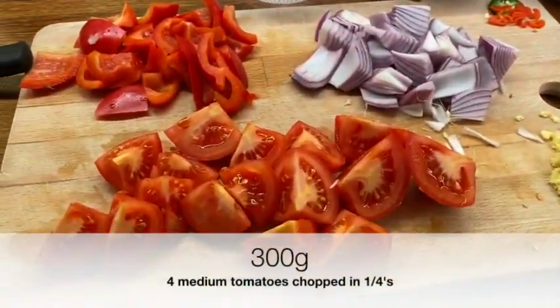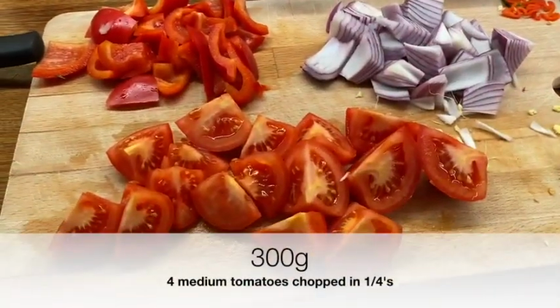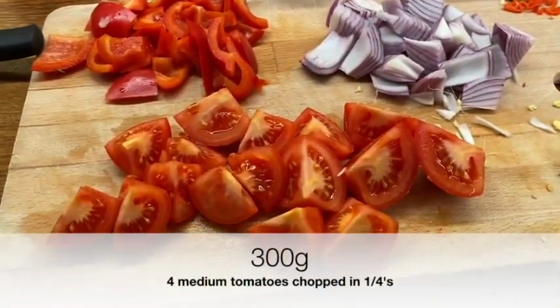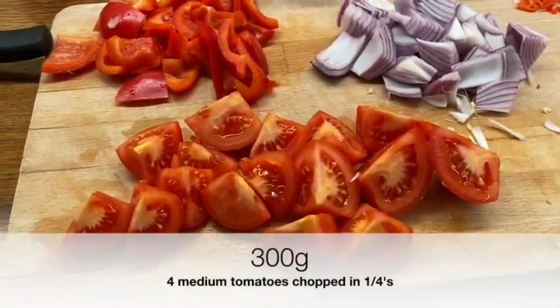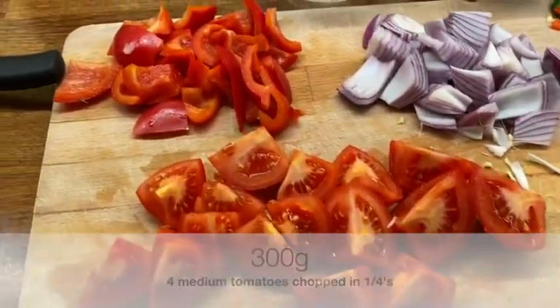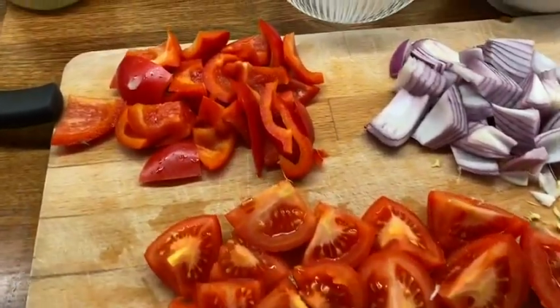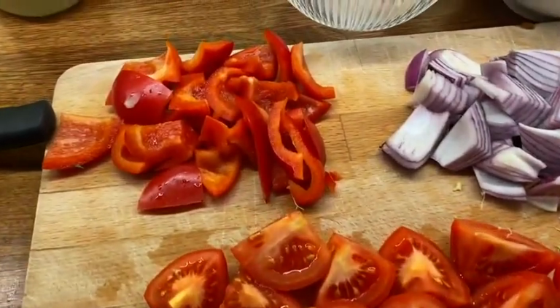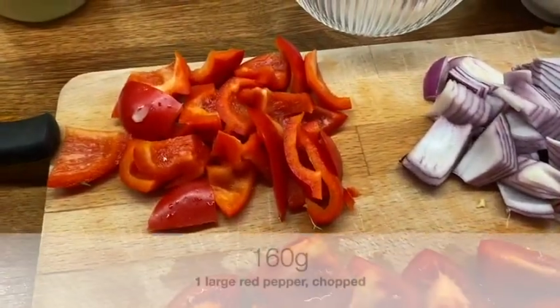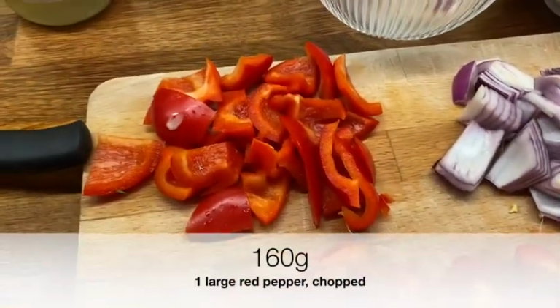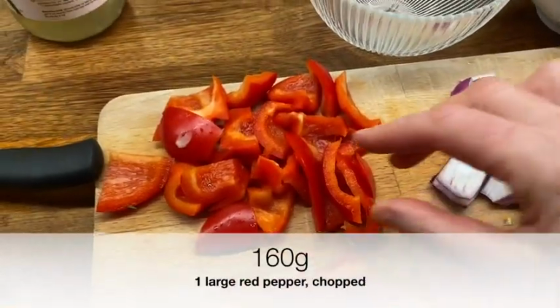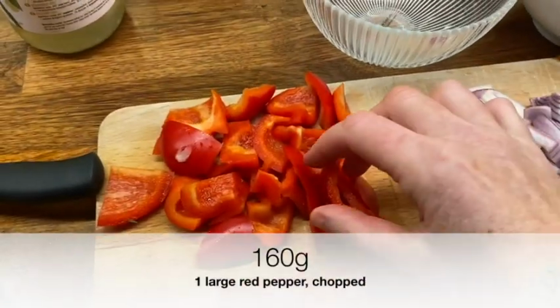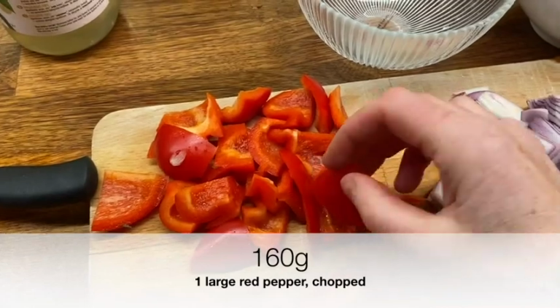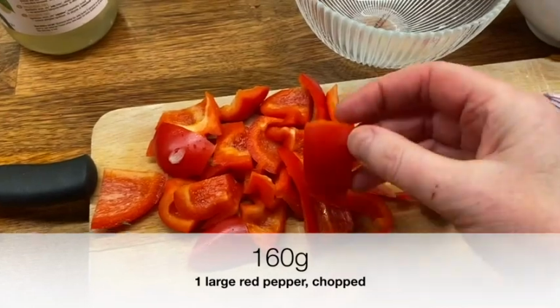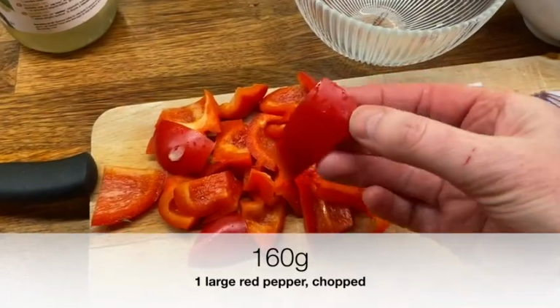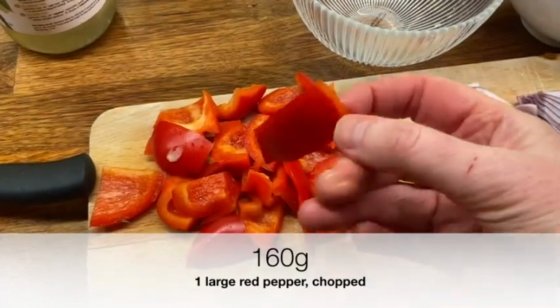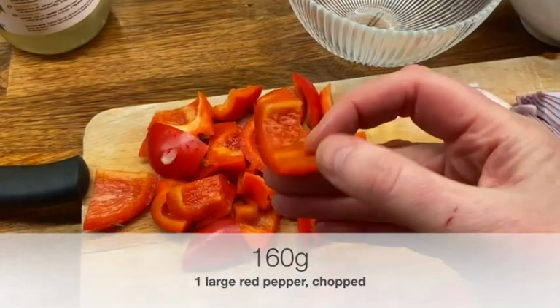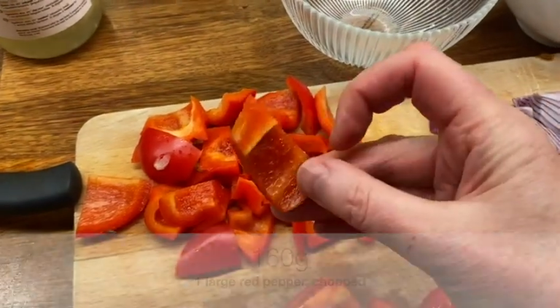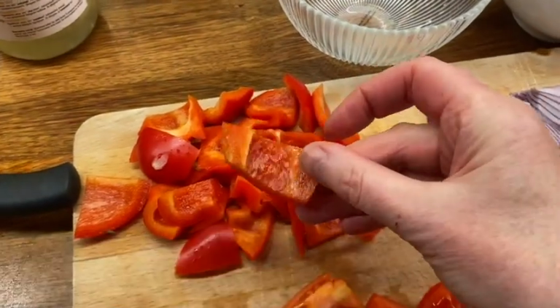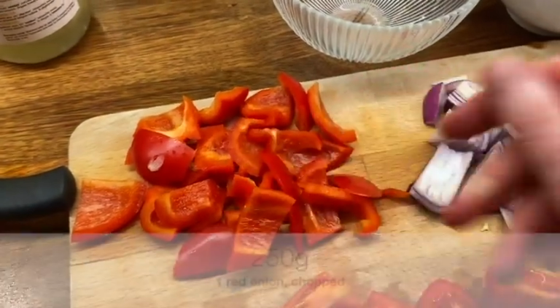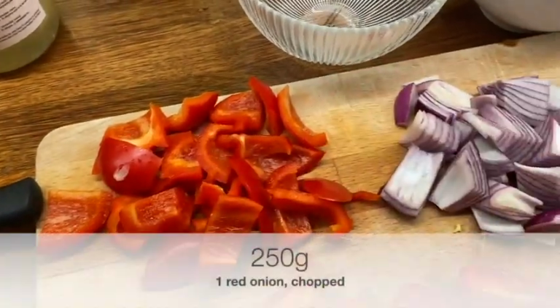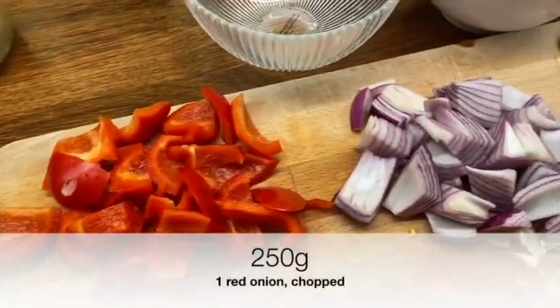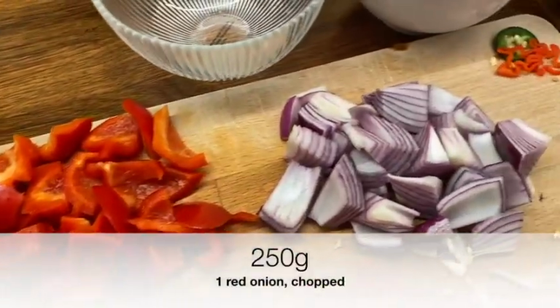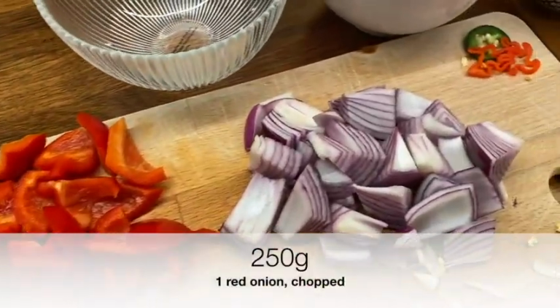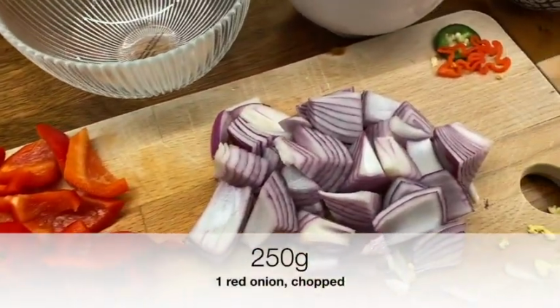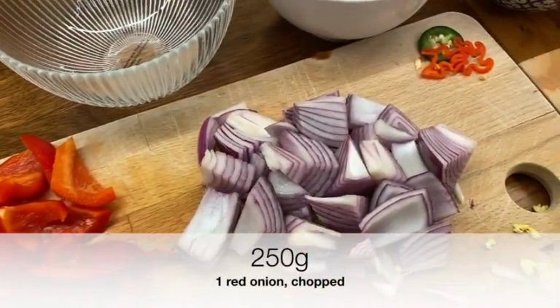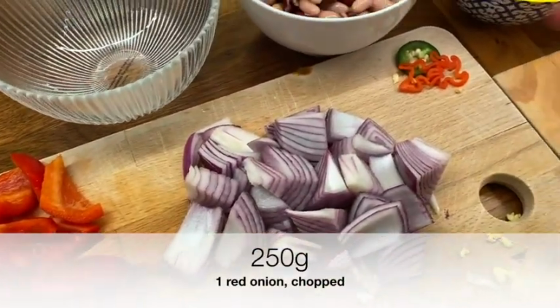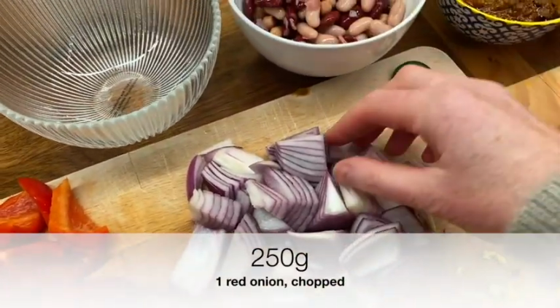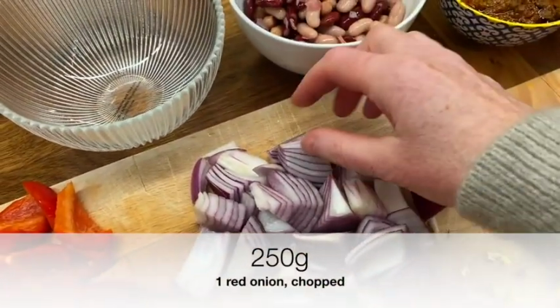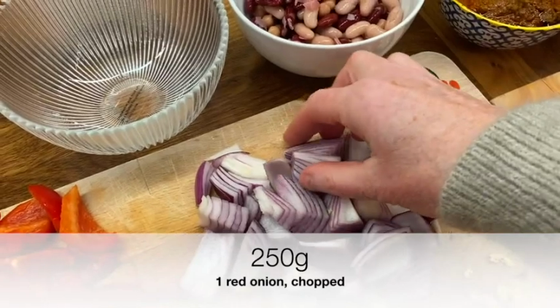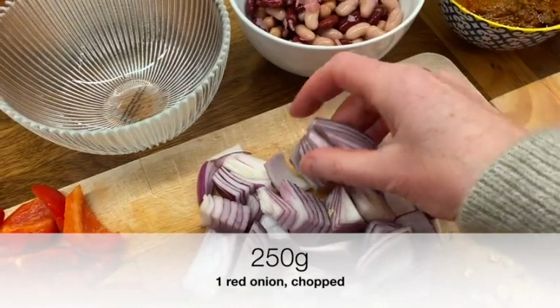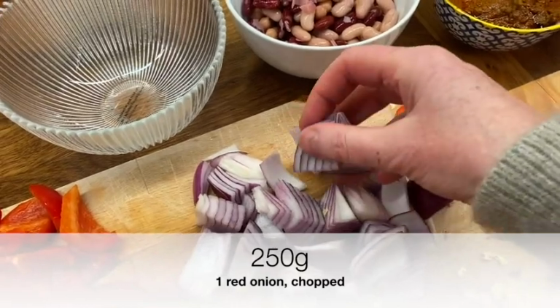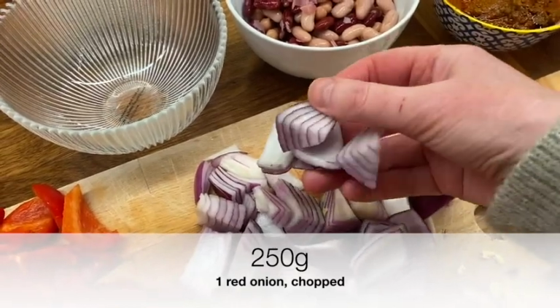So here's the prep. This is what you've got to prepare in advance of cooking, and then it comes together really quickly. You can see how roughly chopped the vegetables are.